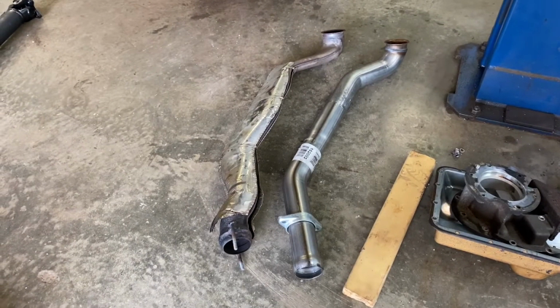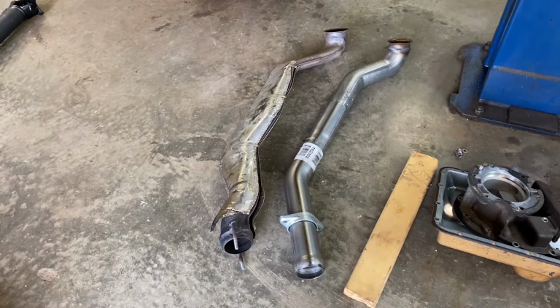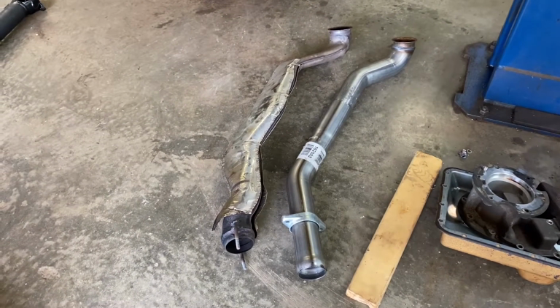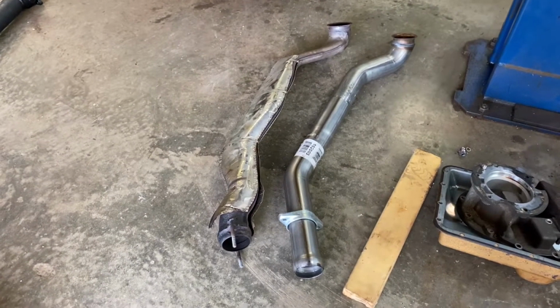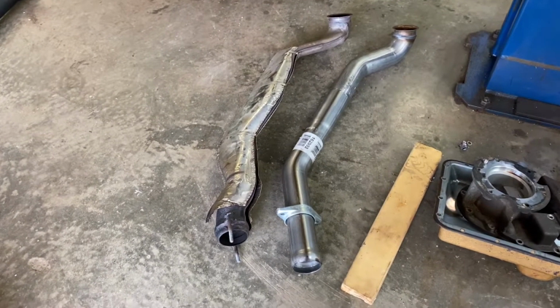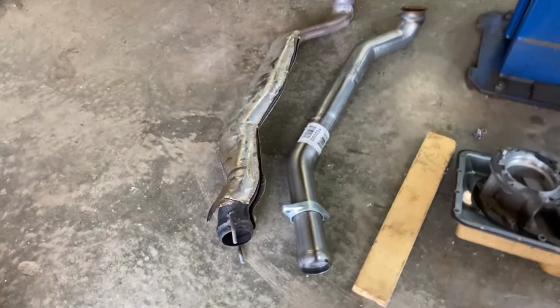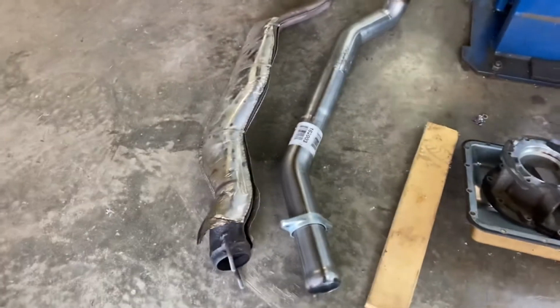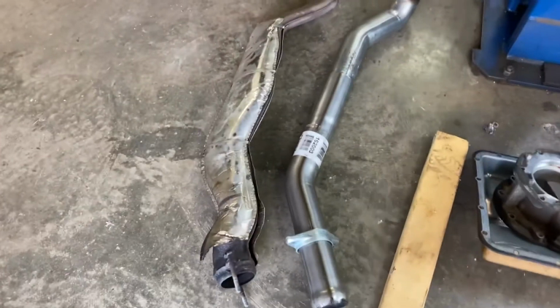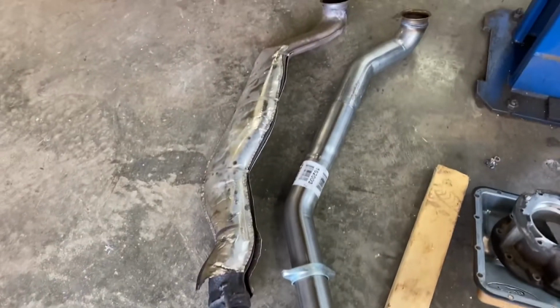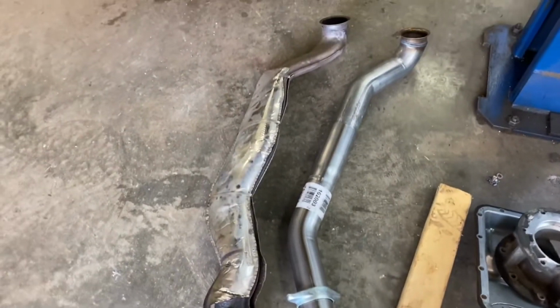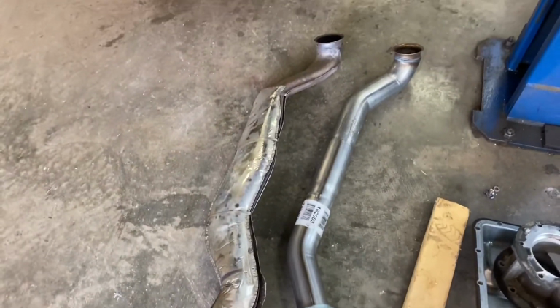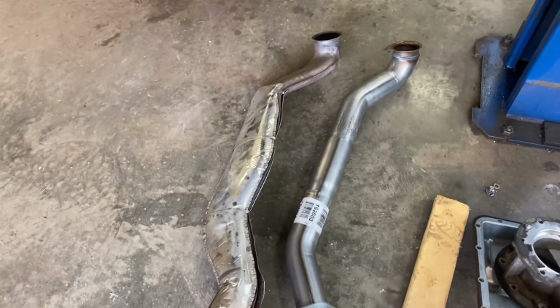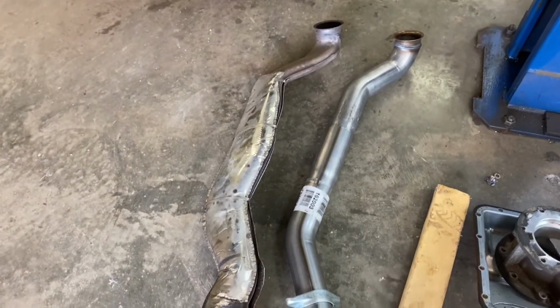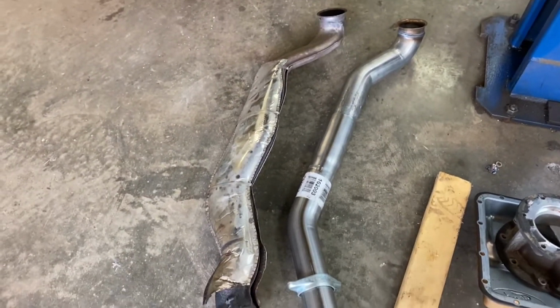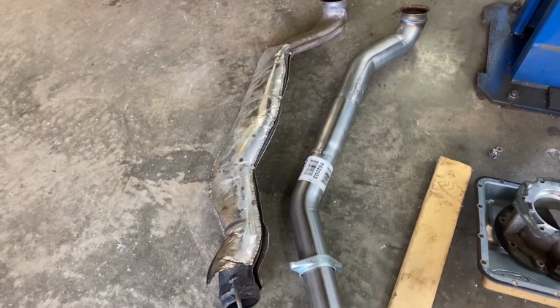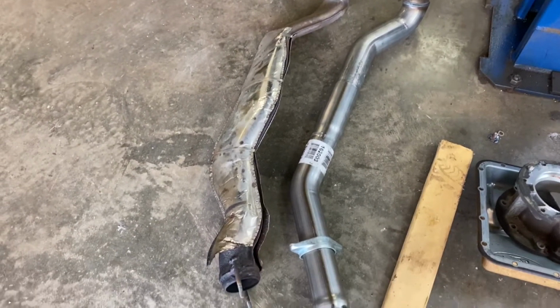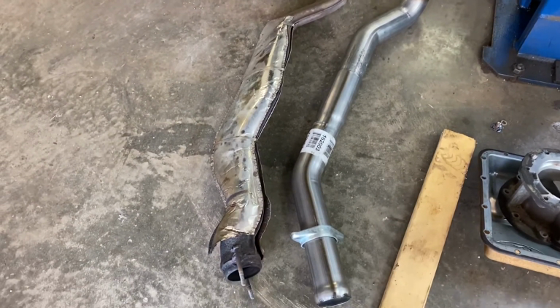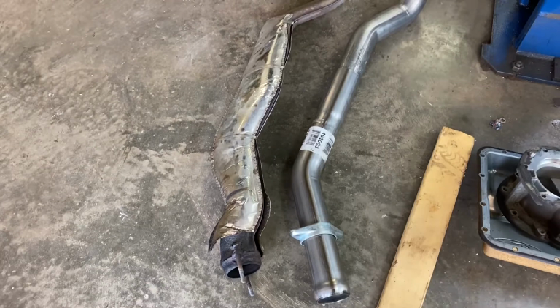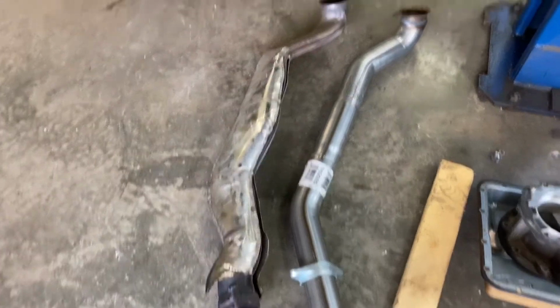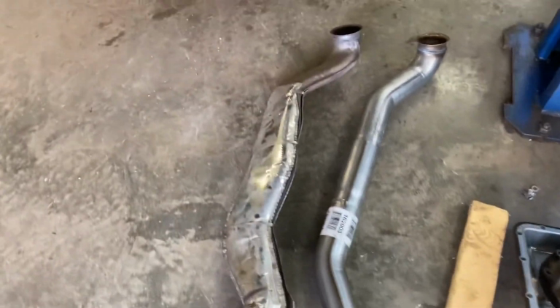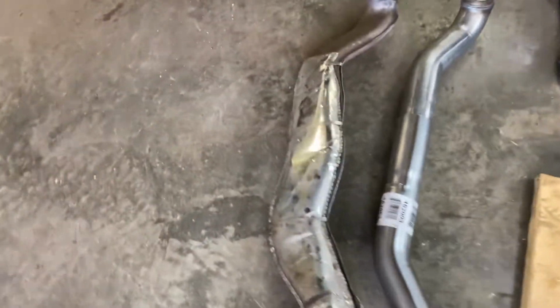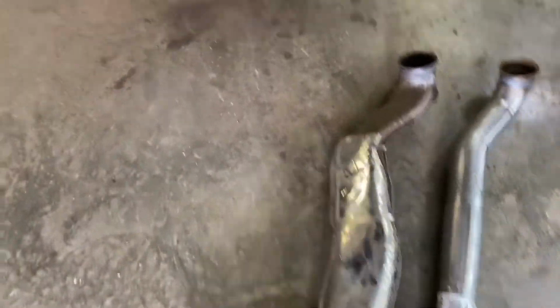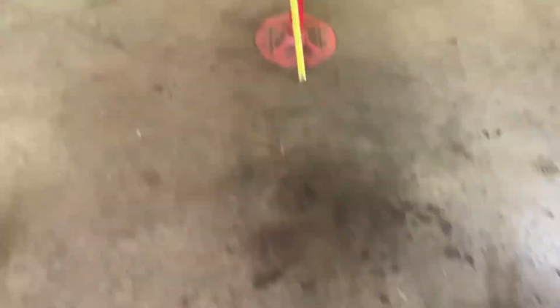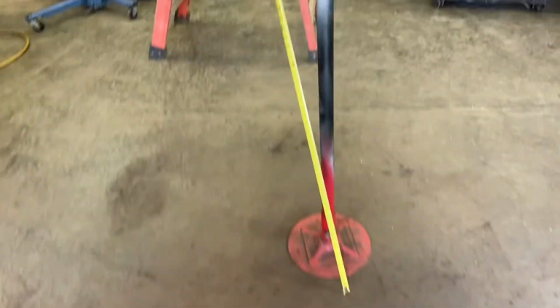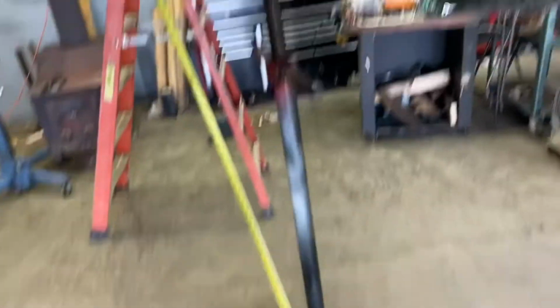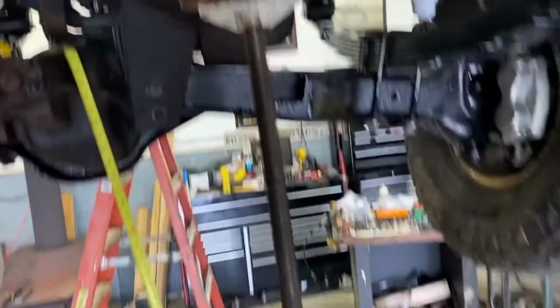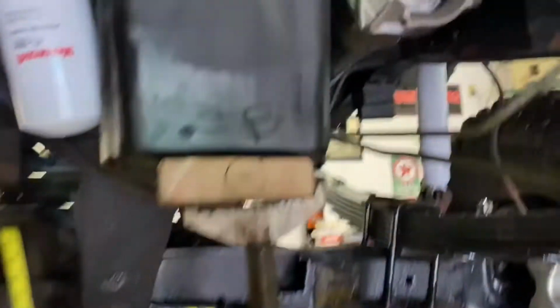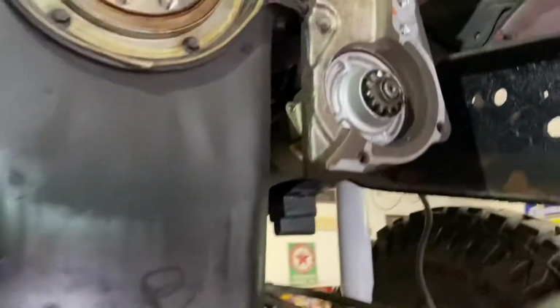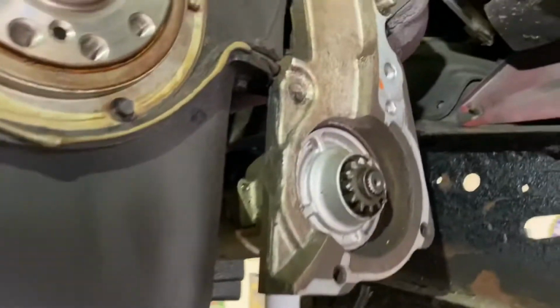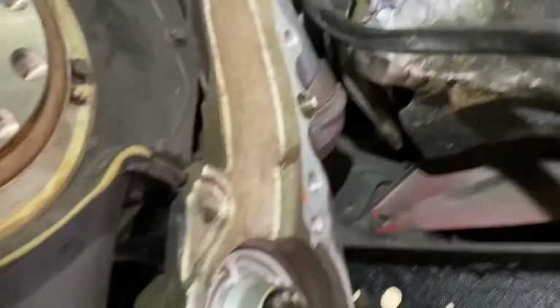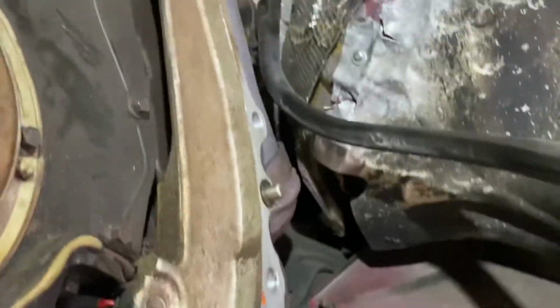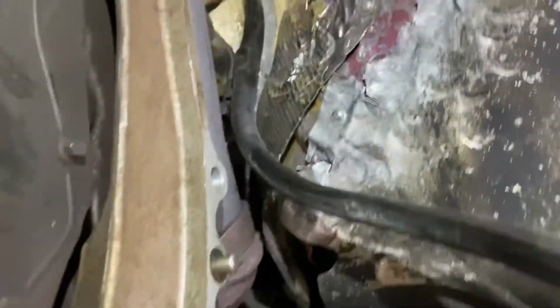Here are the two pipes — old one and new one. You can see how unrestricted the 3-inch pipe is. Just about got this thing ready to go, that was a little more work than I thought.